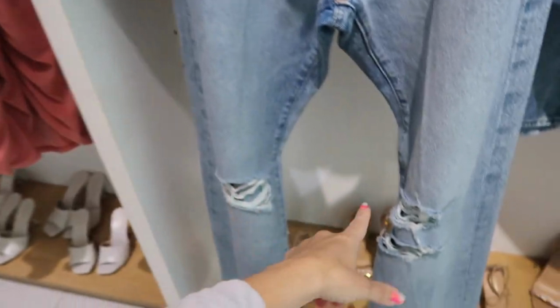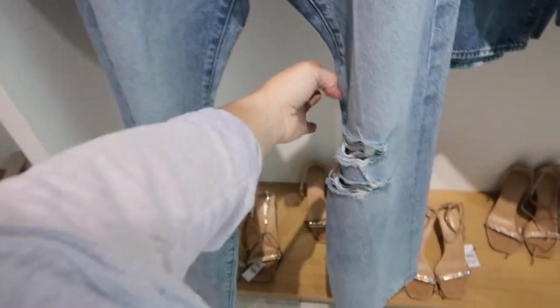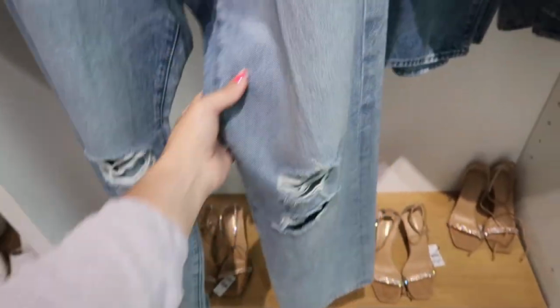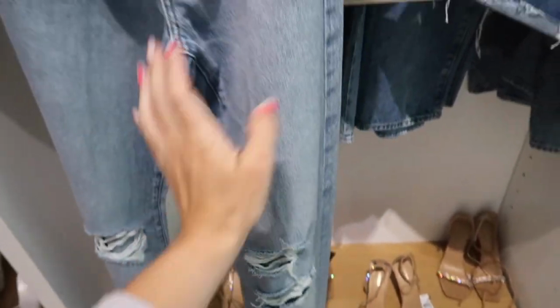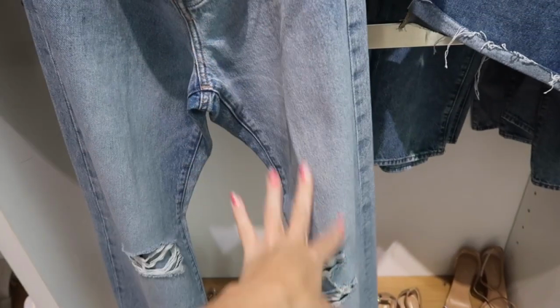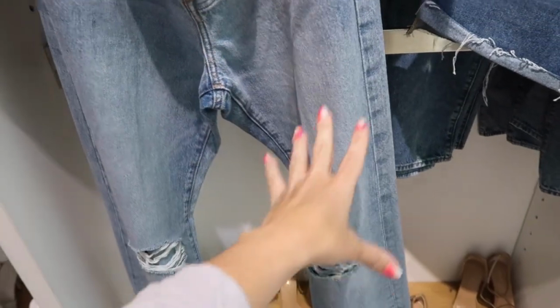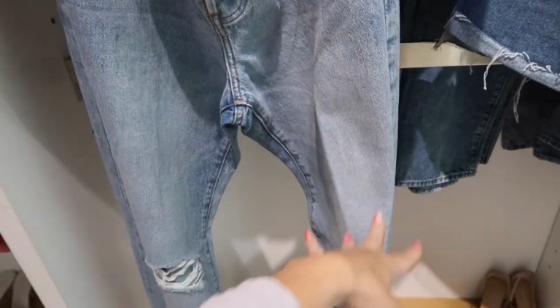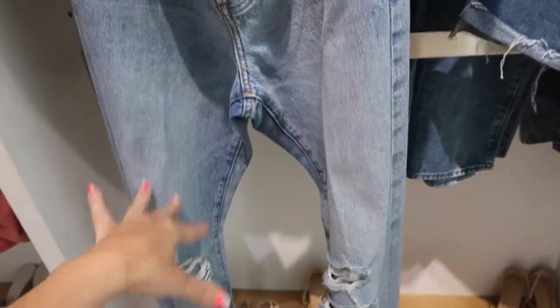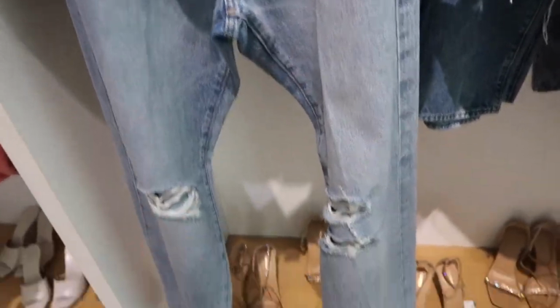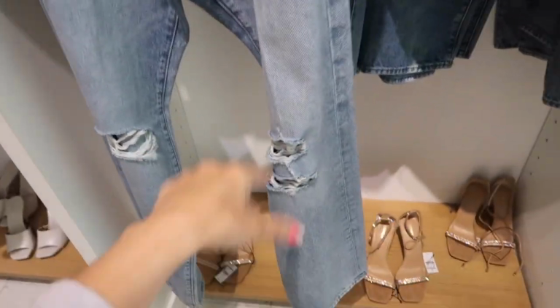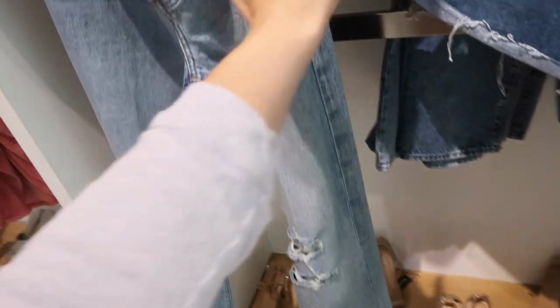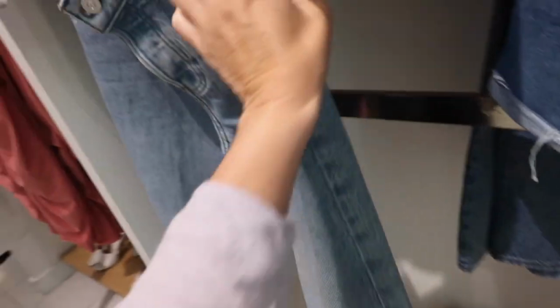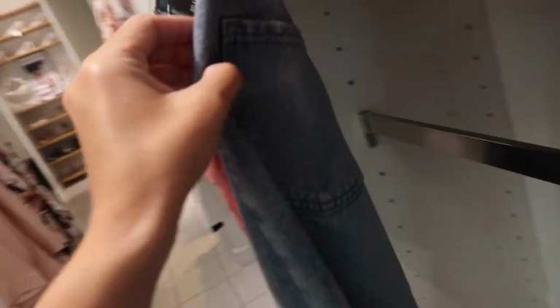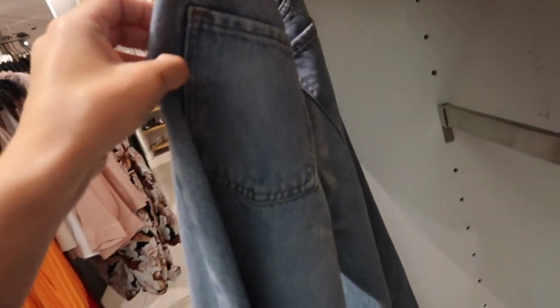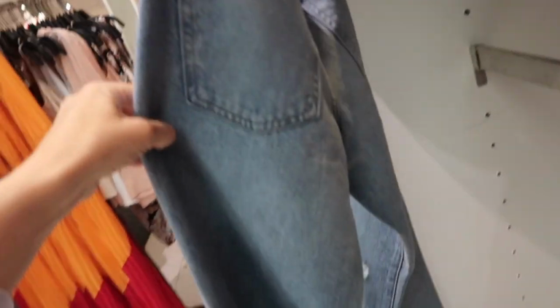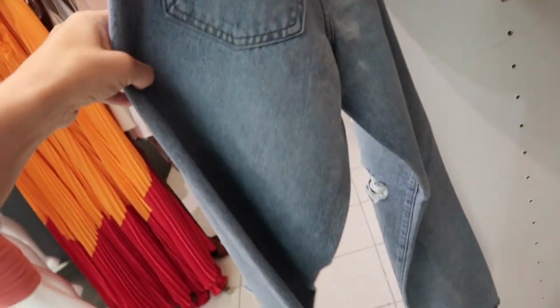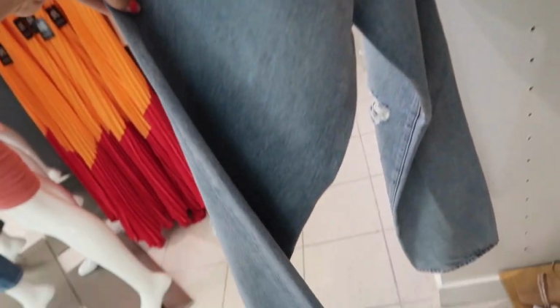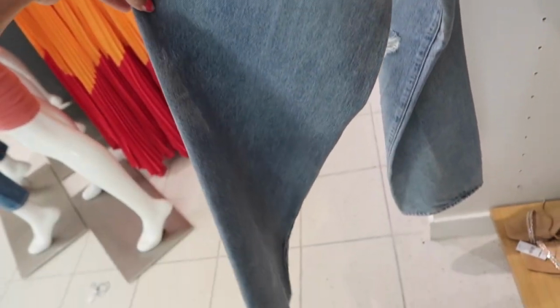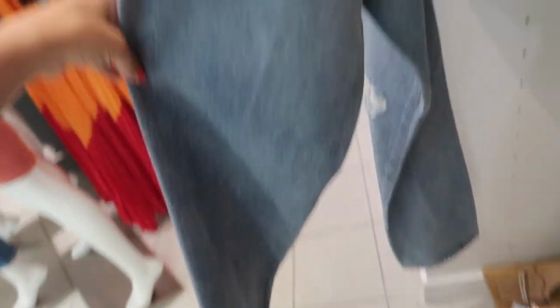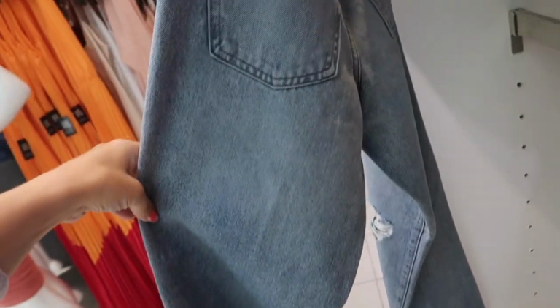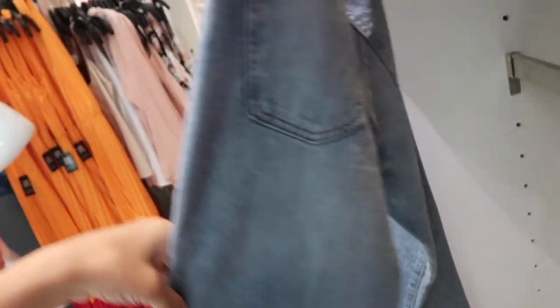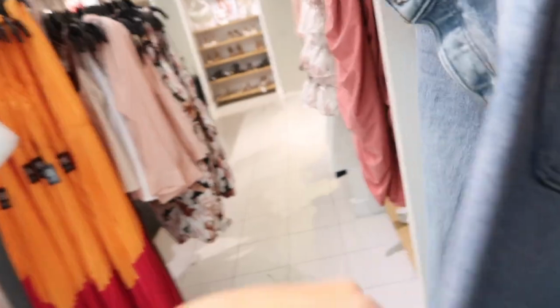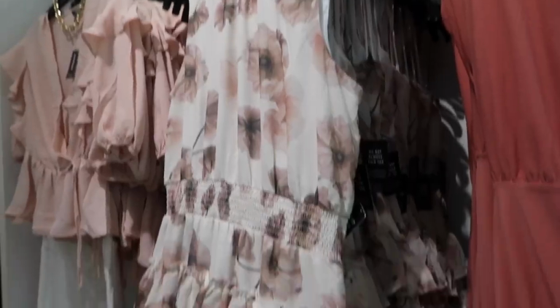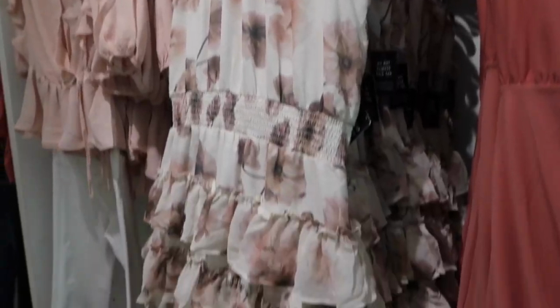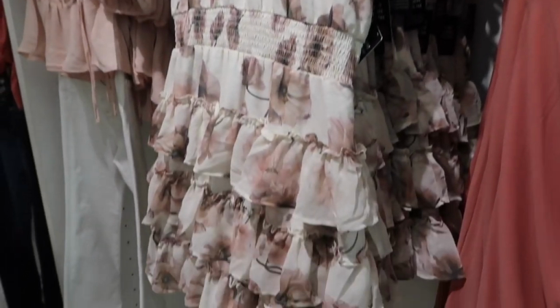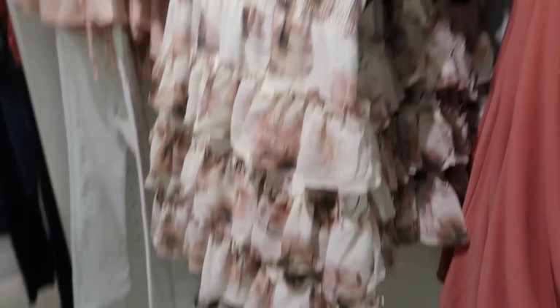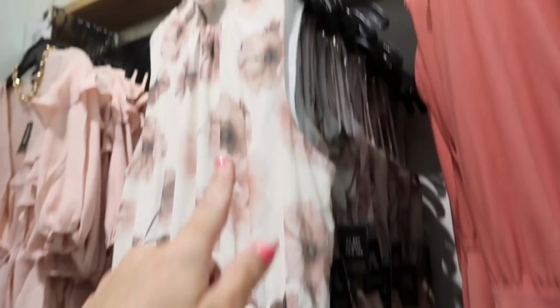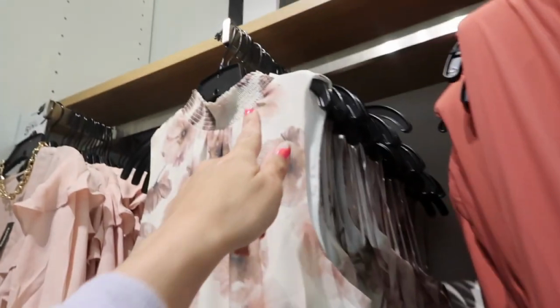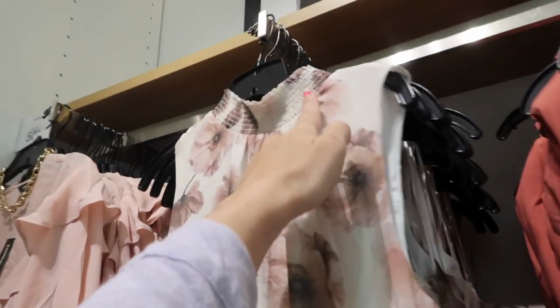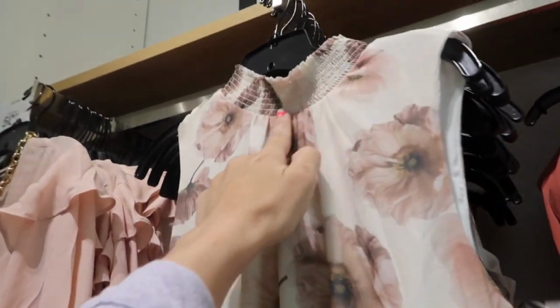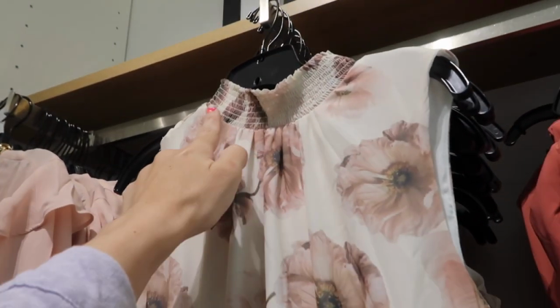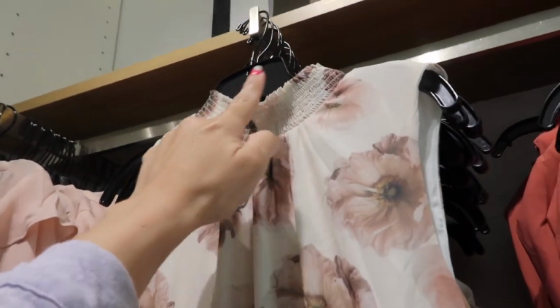This is a relaxed low-rise straight jean with some rips in the knees, a light kind of fading through the thigh, and not too much in the back. Also seeing a new high-neck dress.